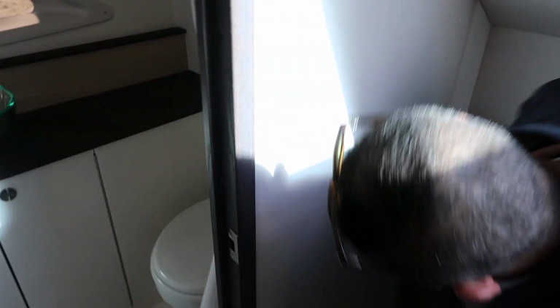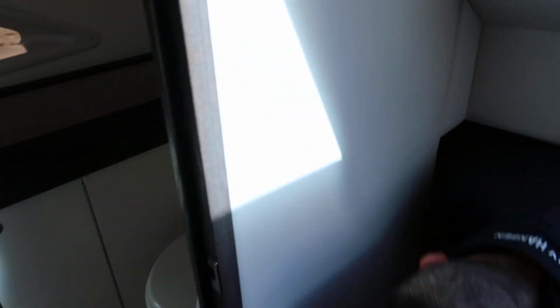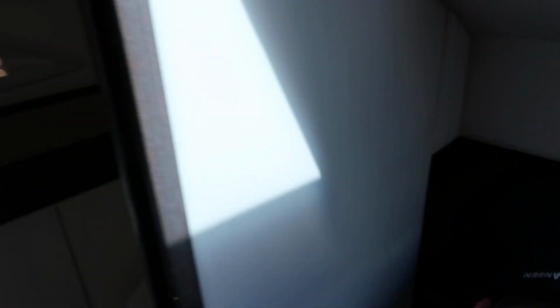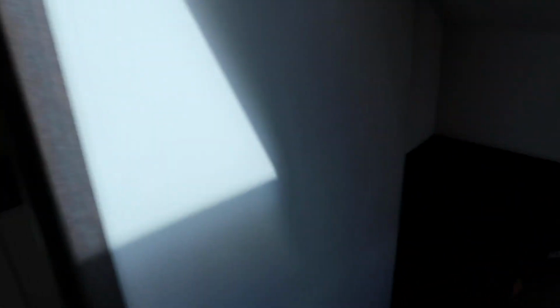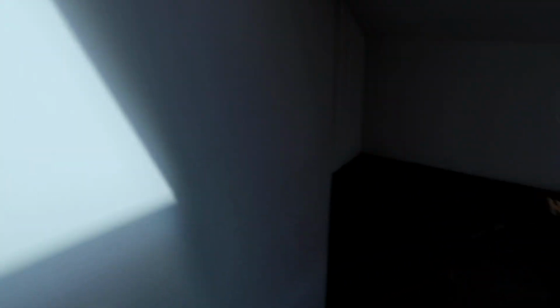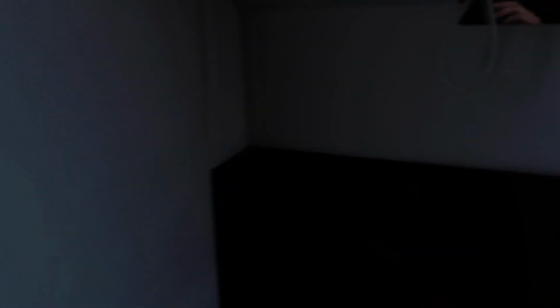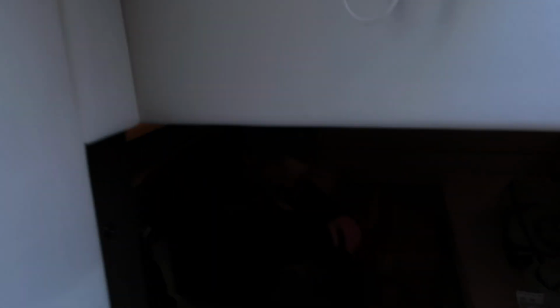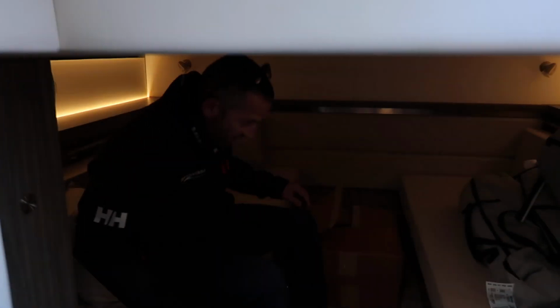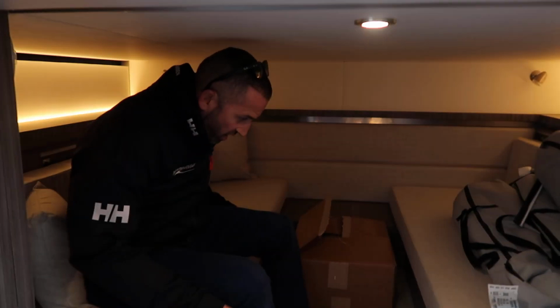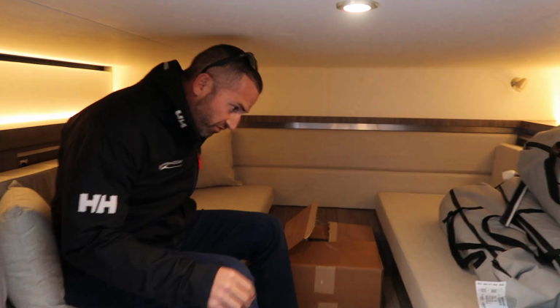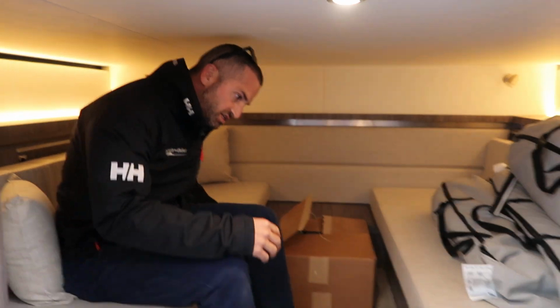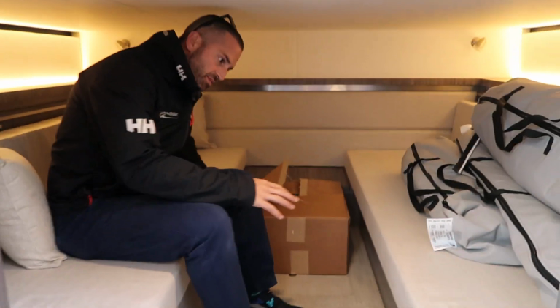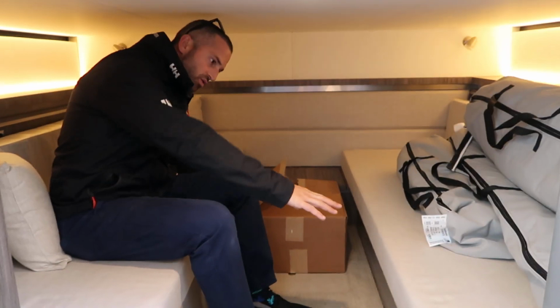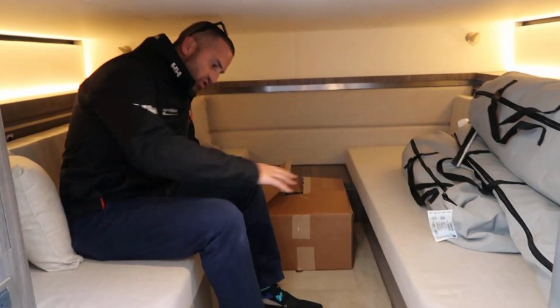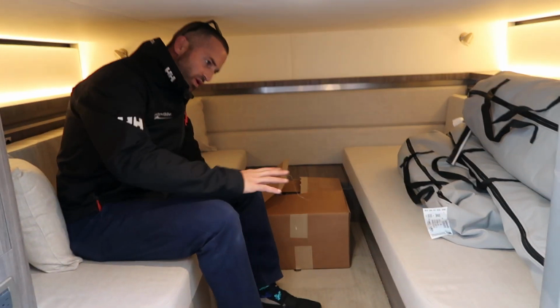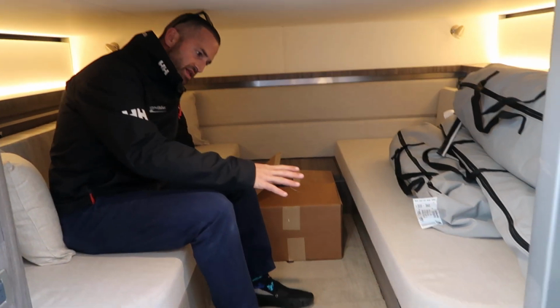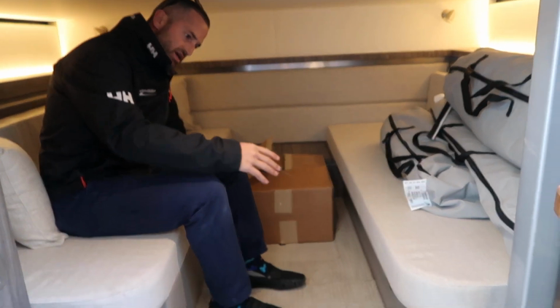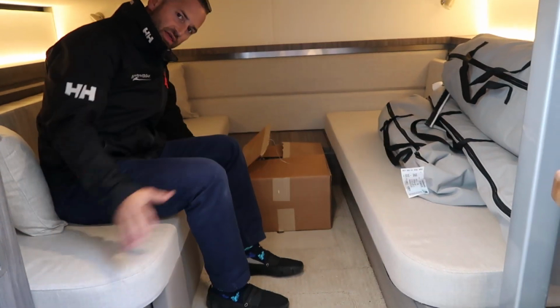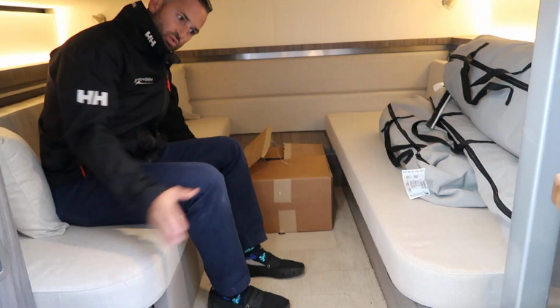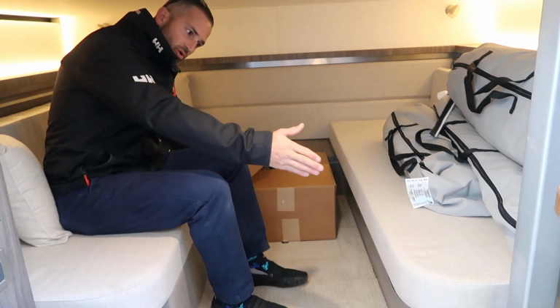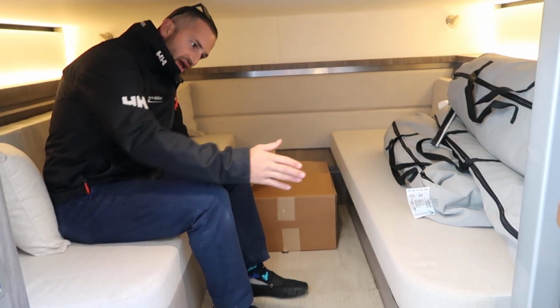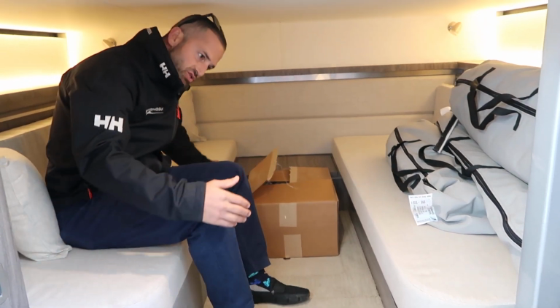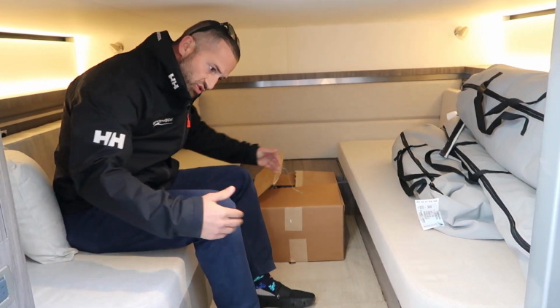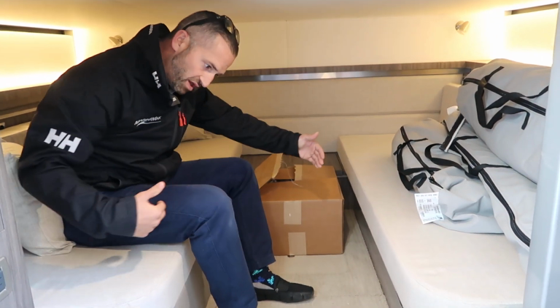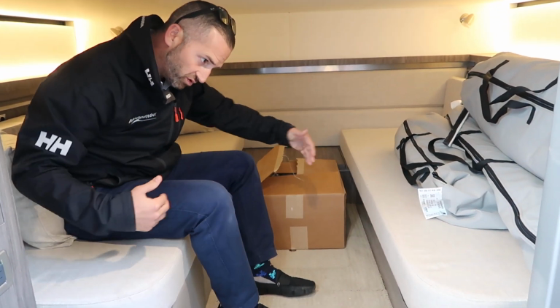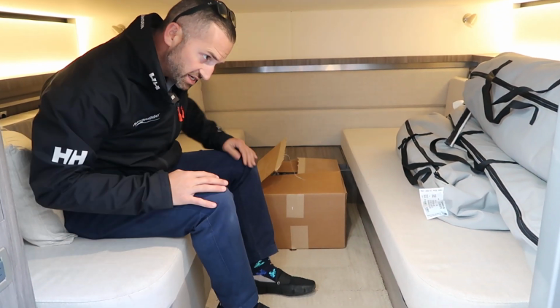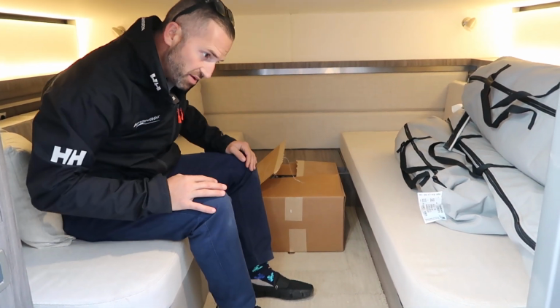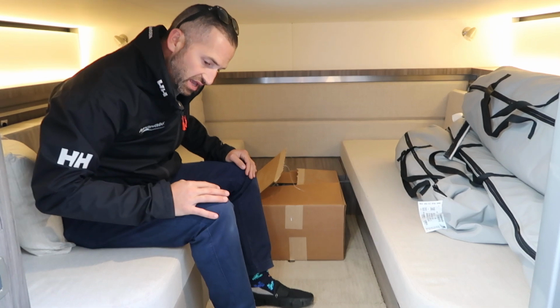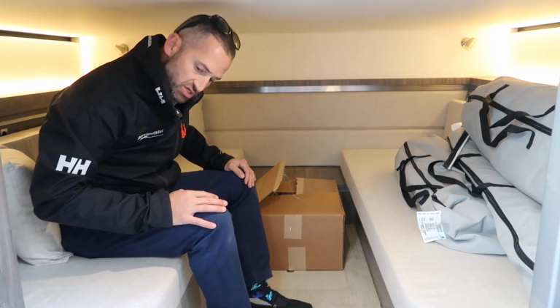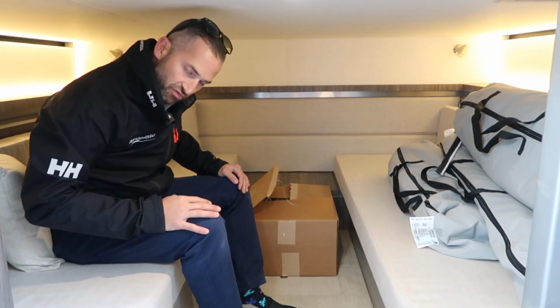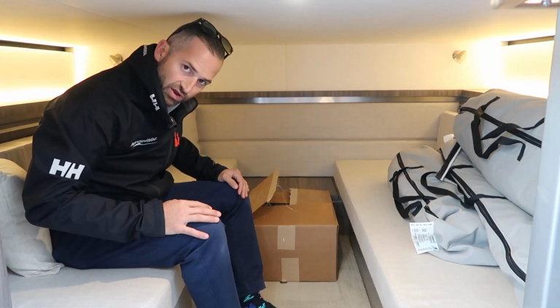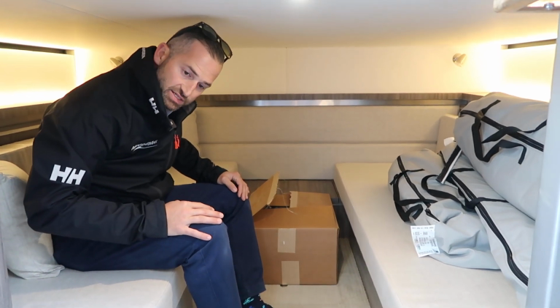And in the aft cabin you've got it set up now with two twin beds, and these will pull together so that you can make a full size bed back here as well for your guests.